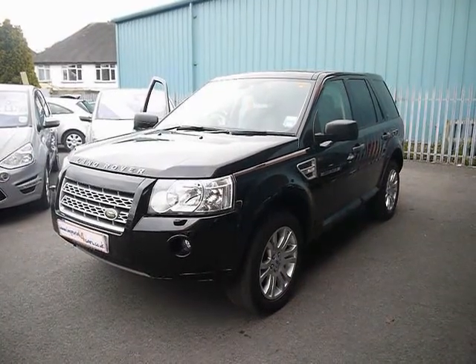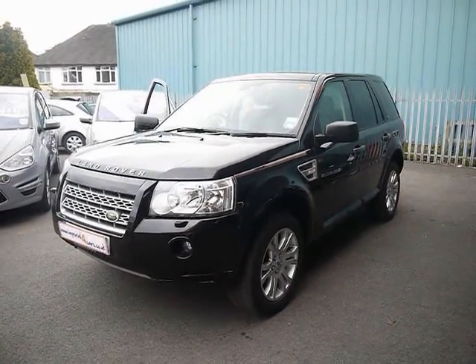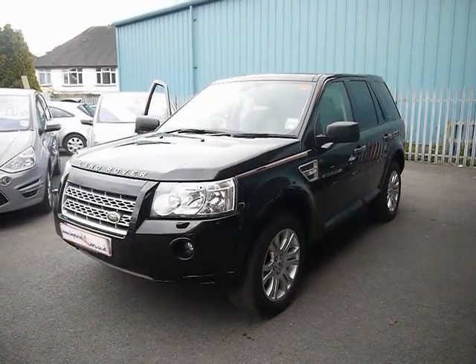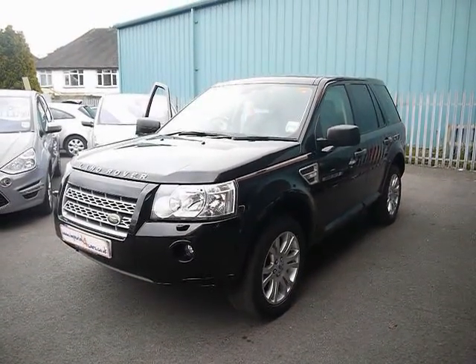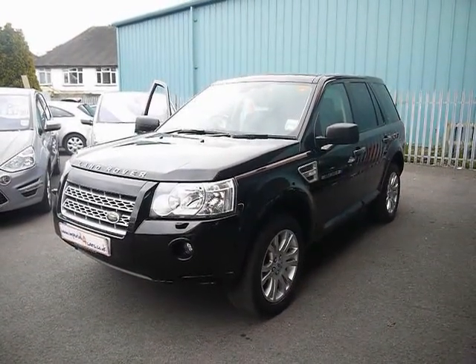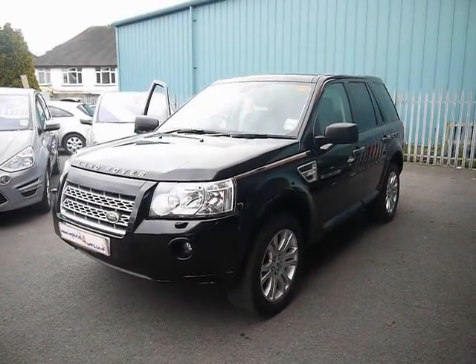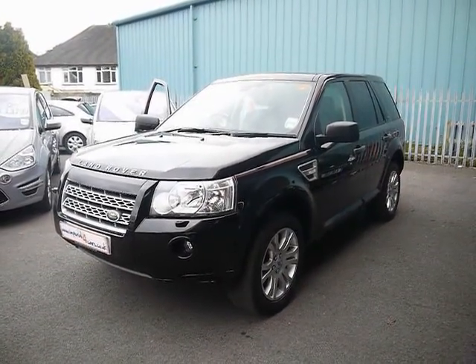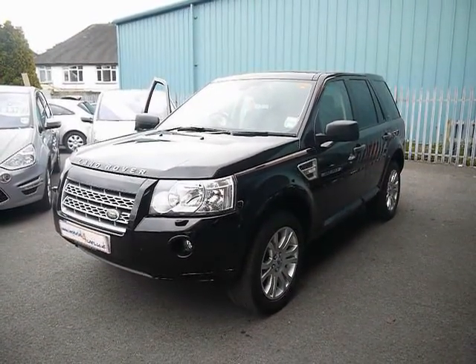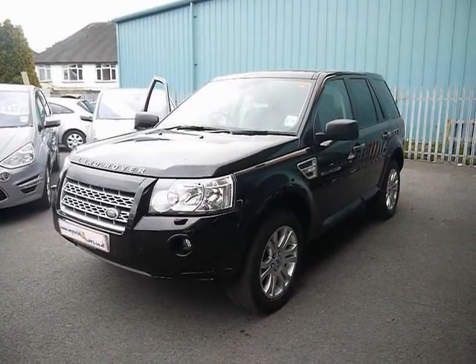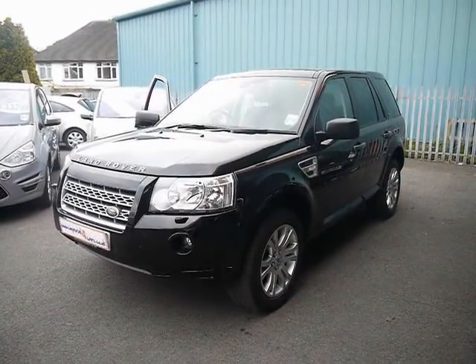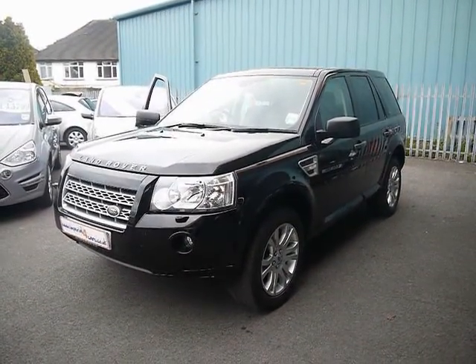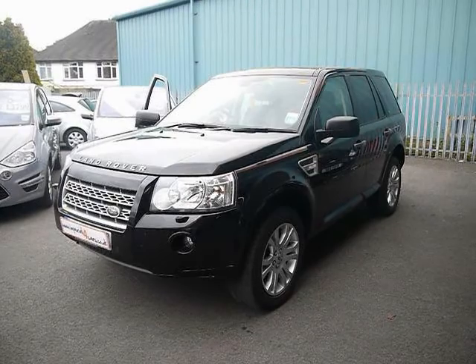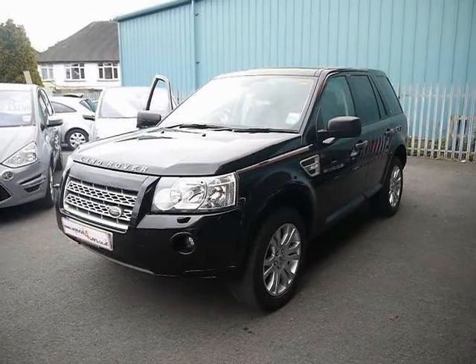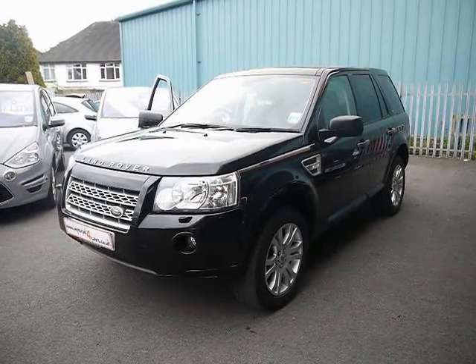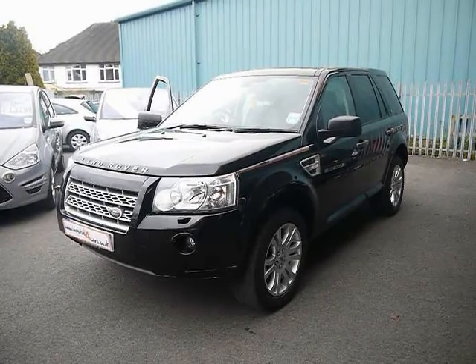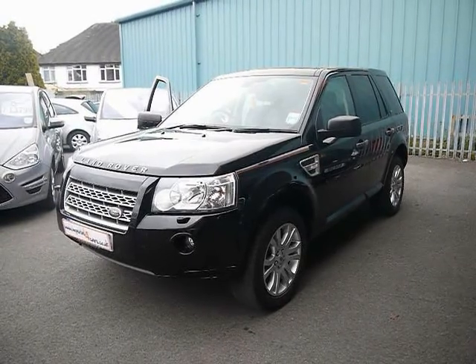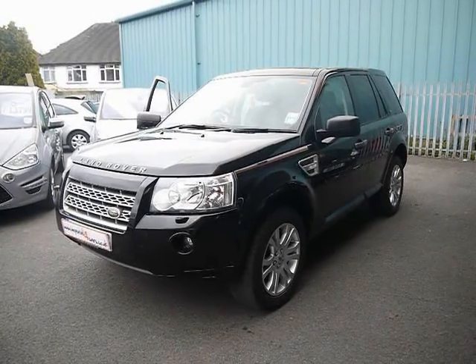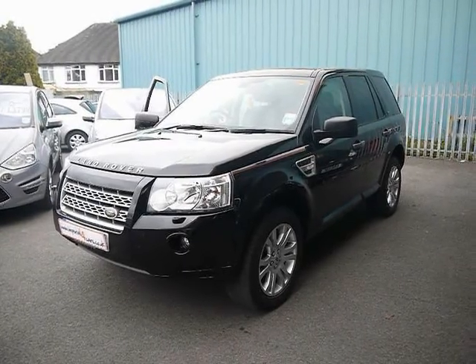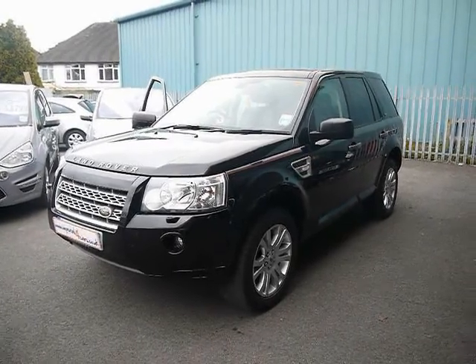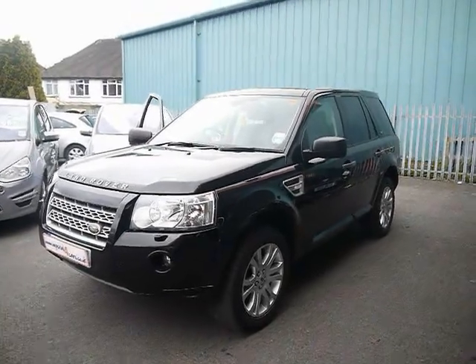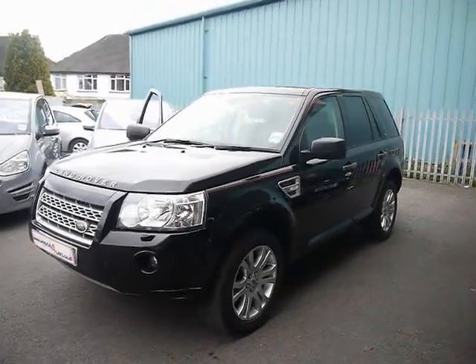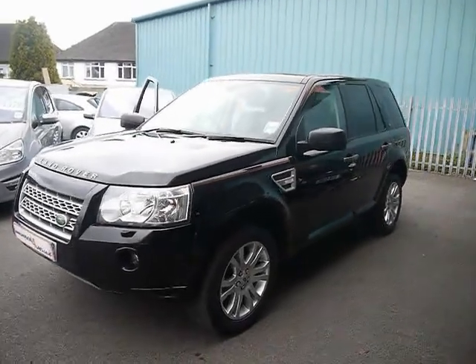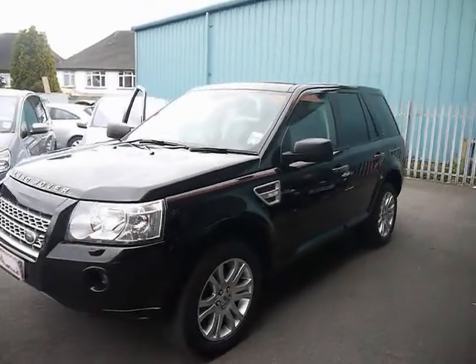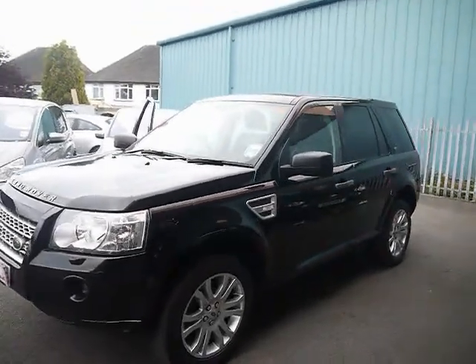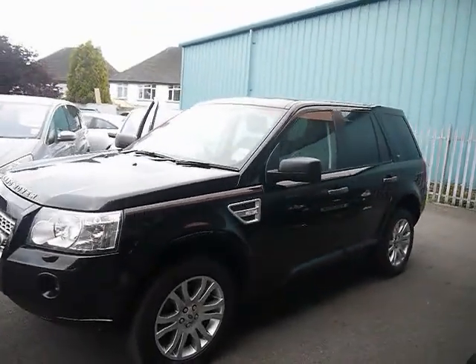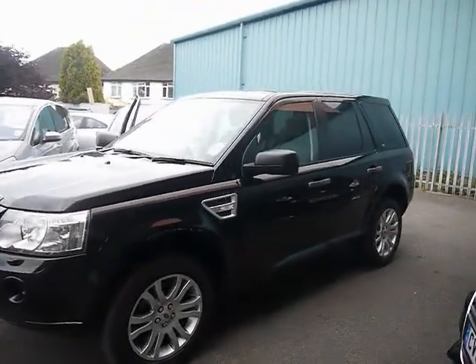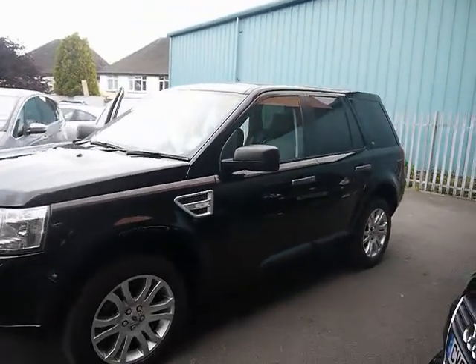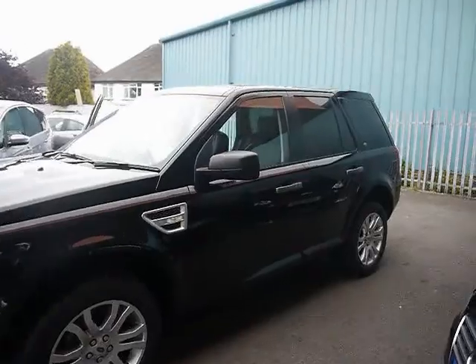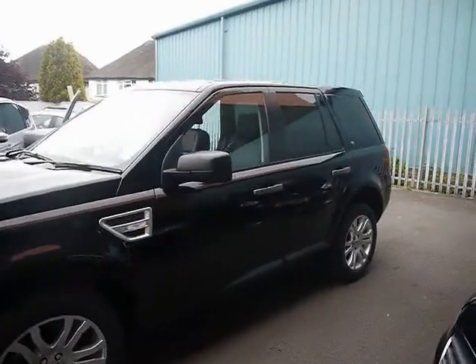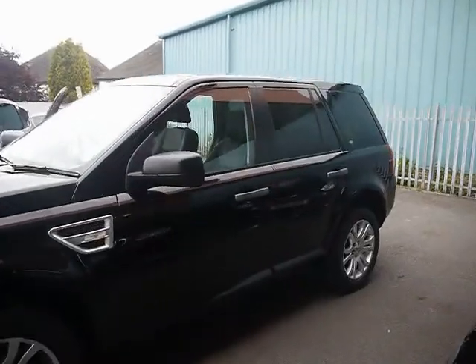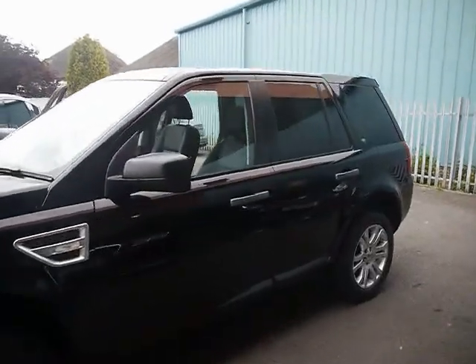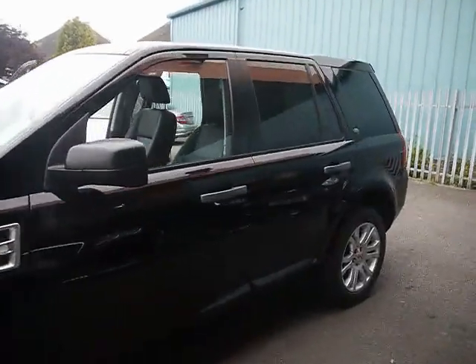Welcome to Imperial Cars. We have a Land Rover Freelander 2 TD4 HSE on a 59 plate. We're going to take you for a quick tour around the car to highlight some features and to give you a good idea of the condition as well.